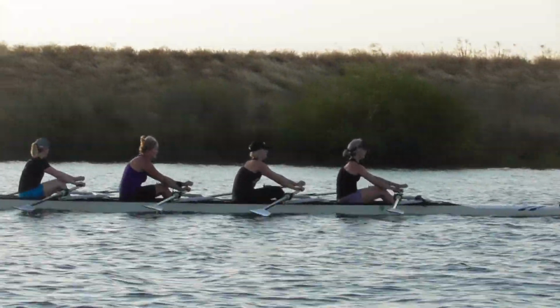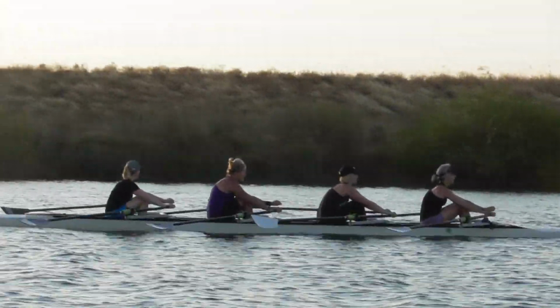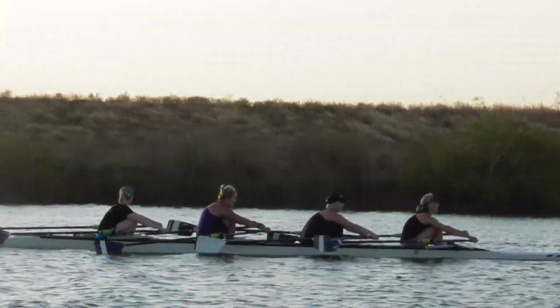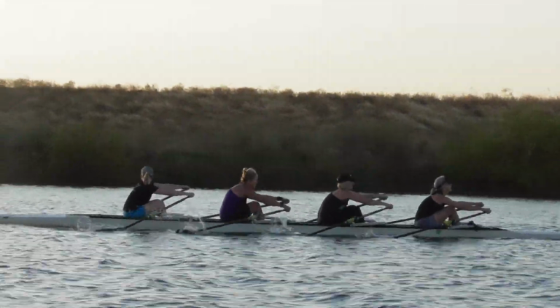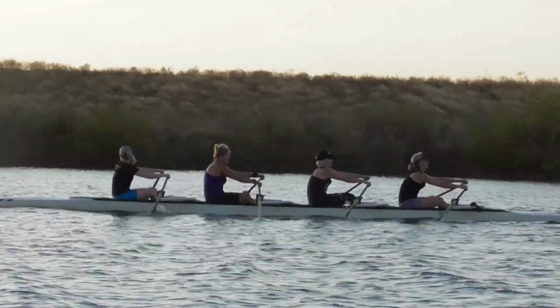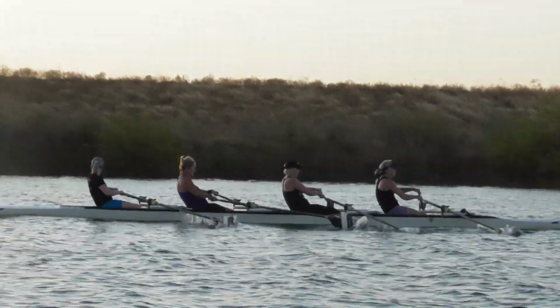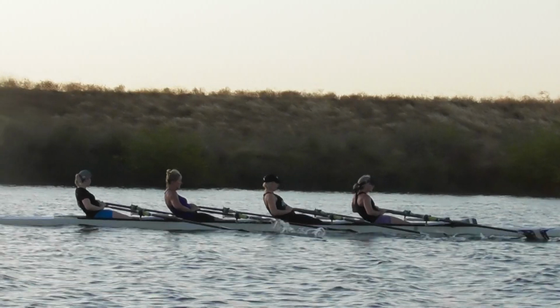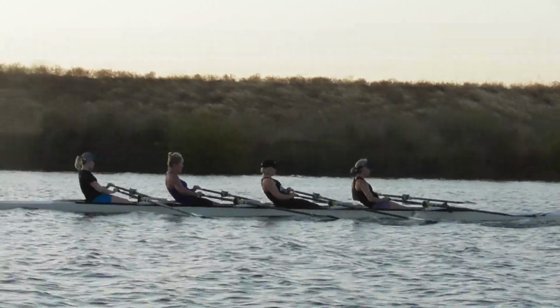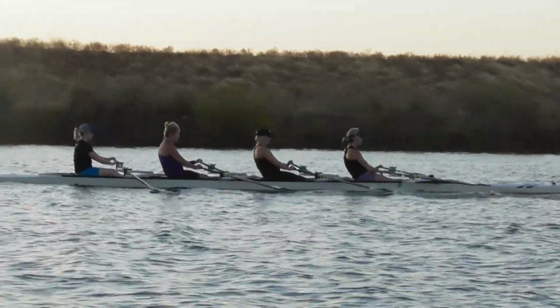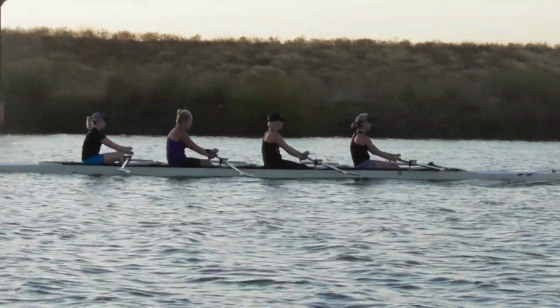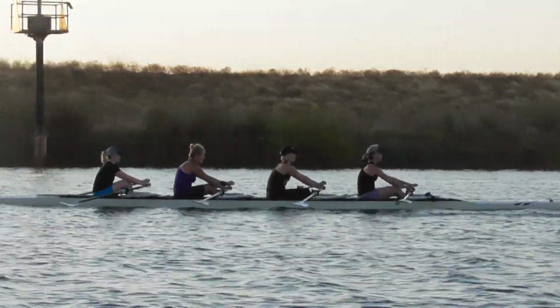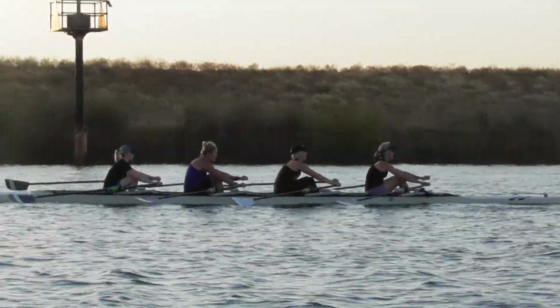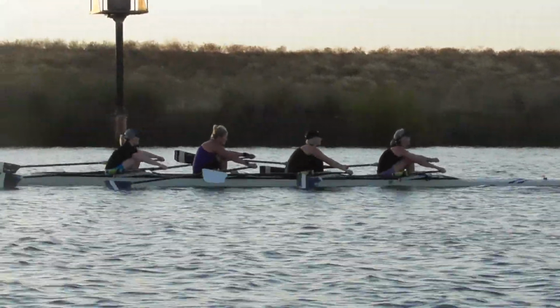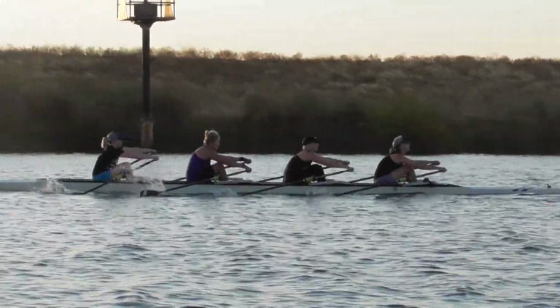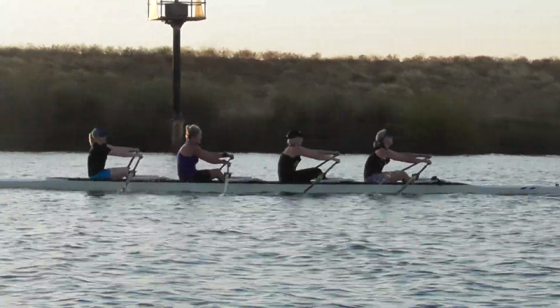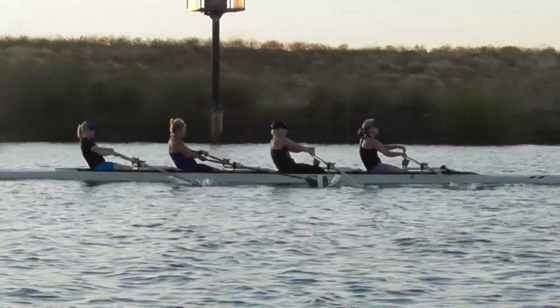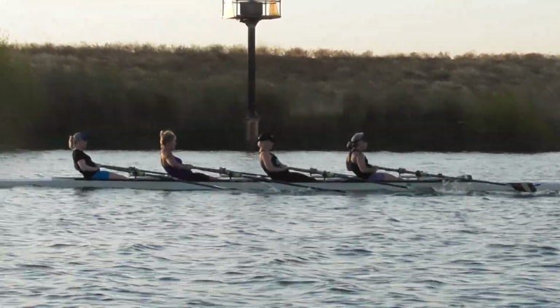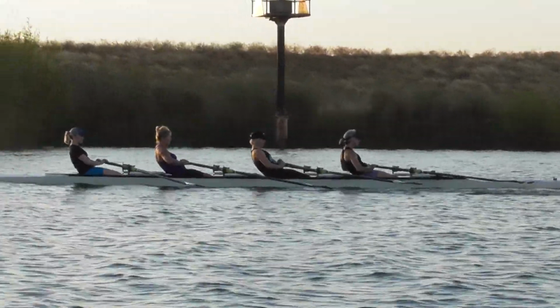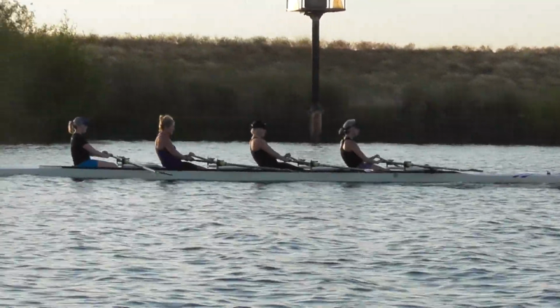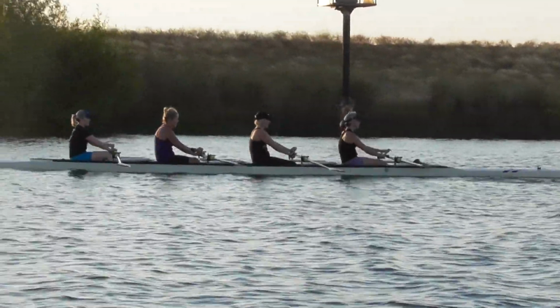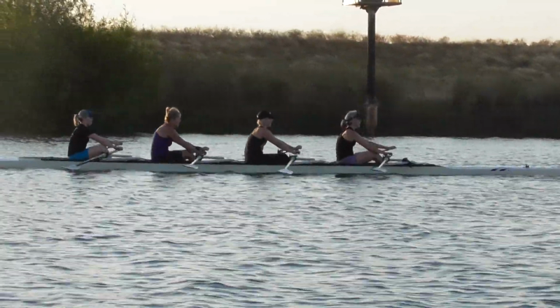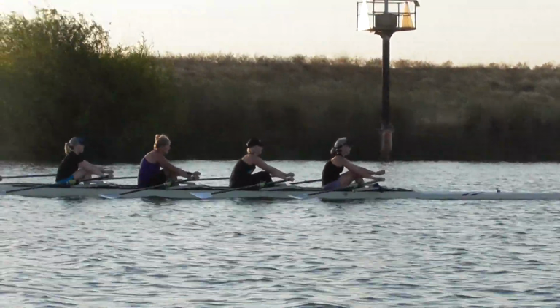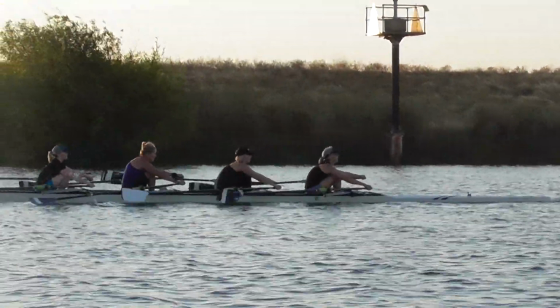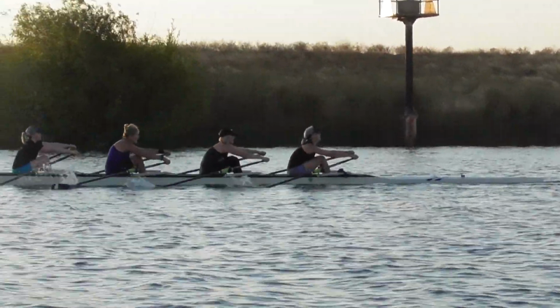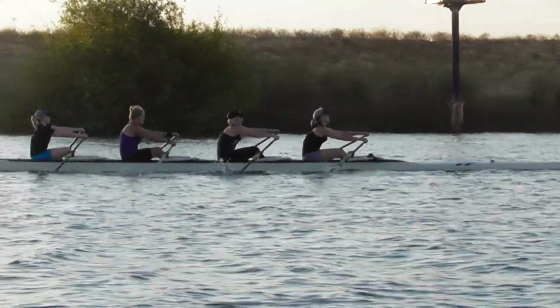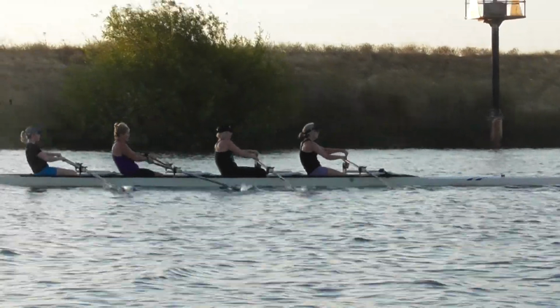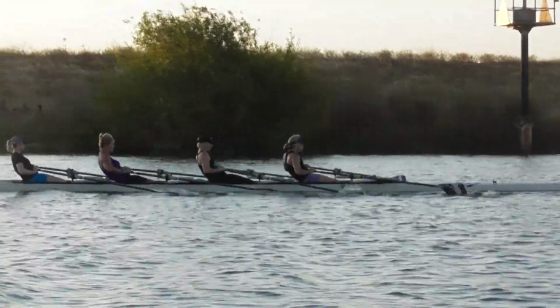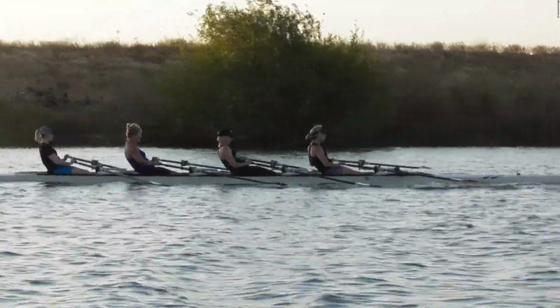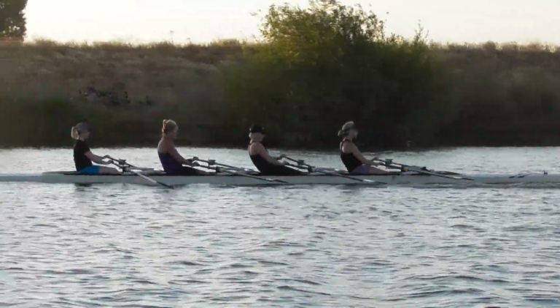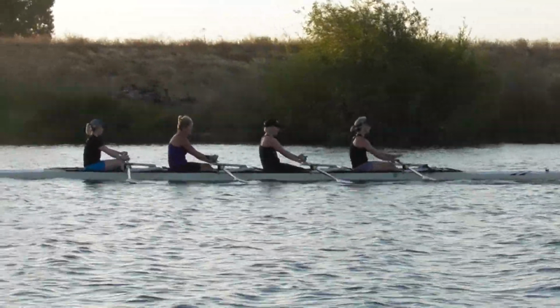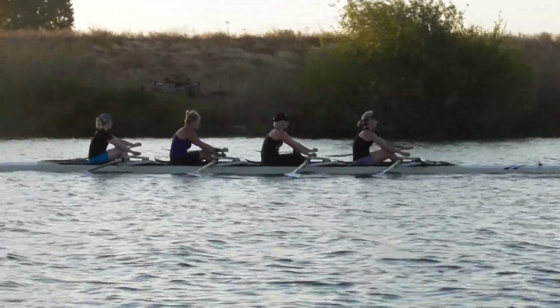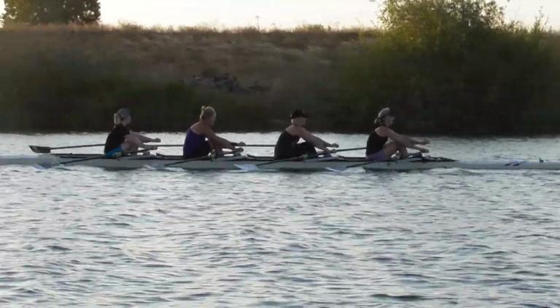Lifting those hands up, Chris — don't let those hands drift, don't let those hands float downward. Pushing them up, then don't catch with that box here. All four, just lifting those hands and put the blades in.